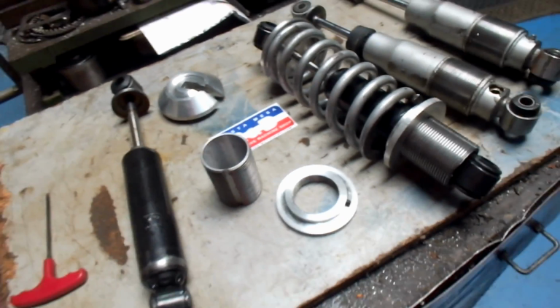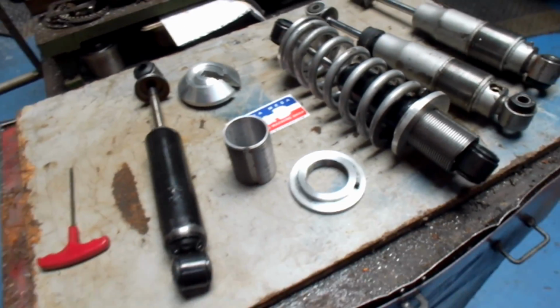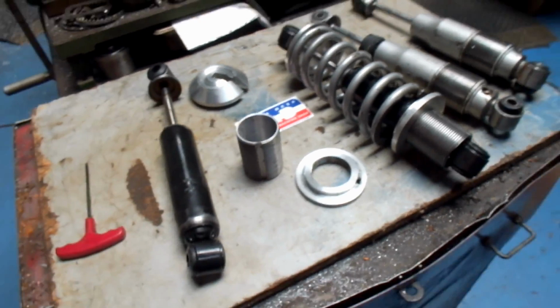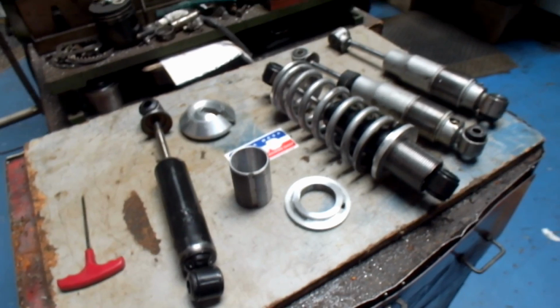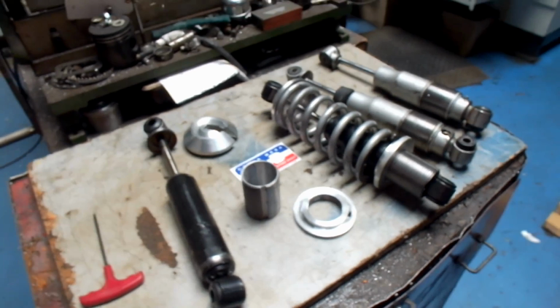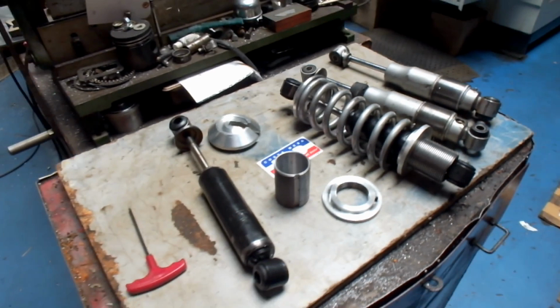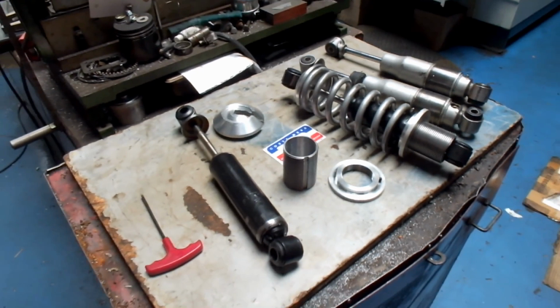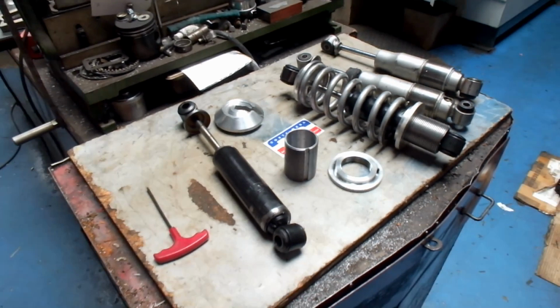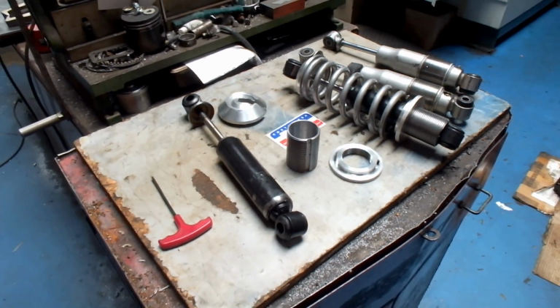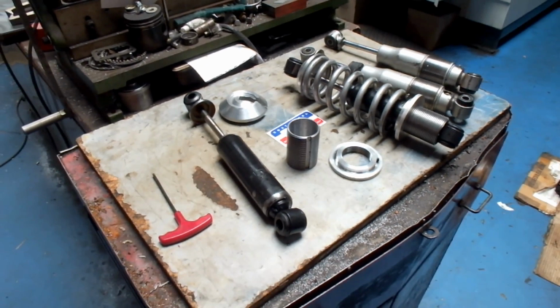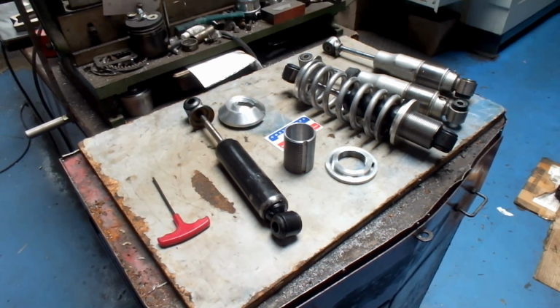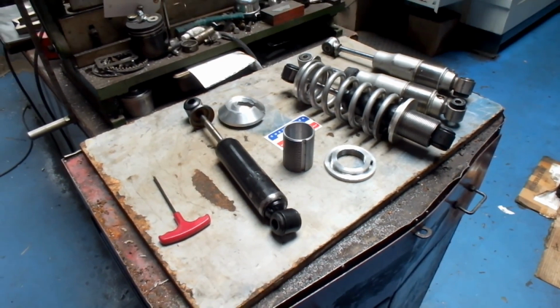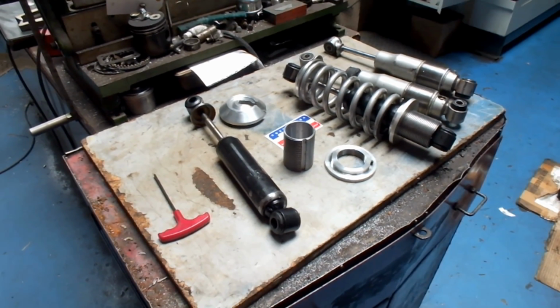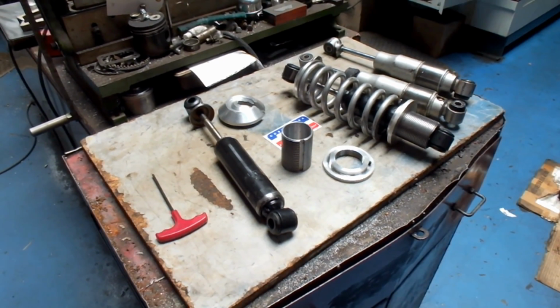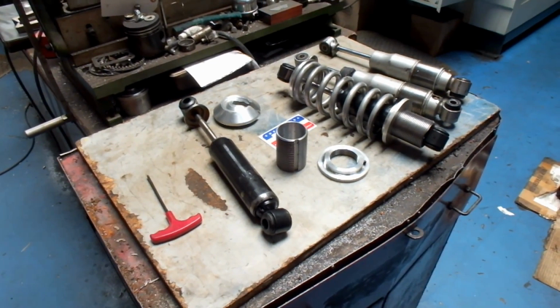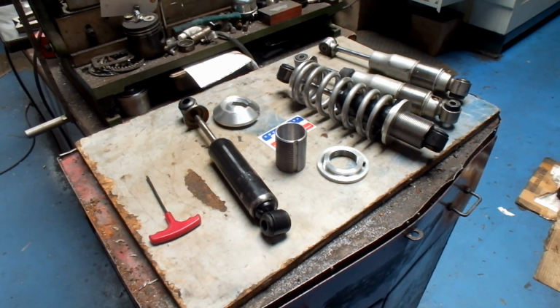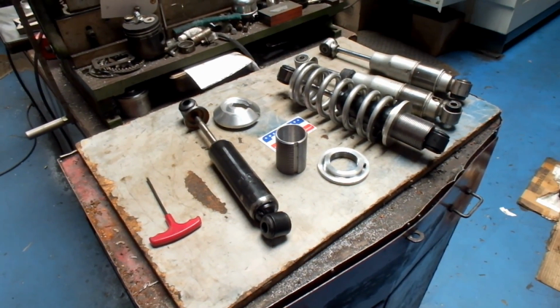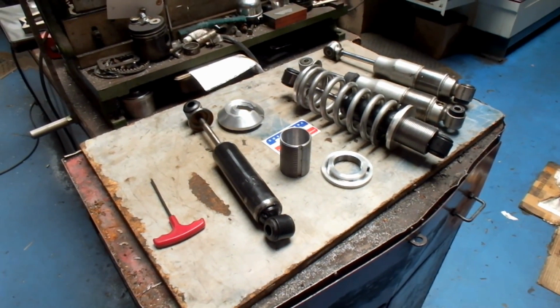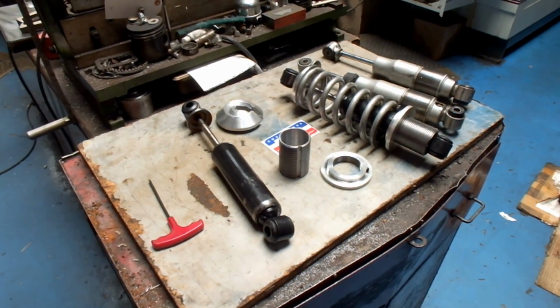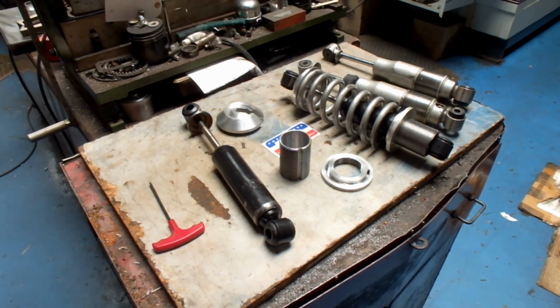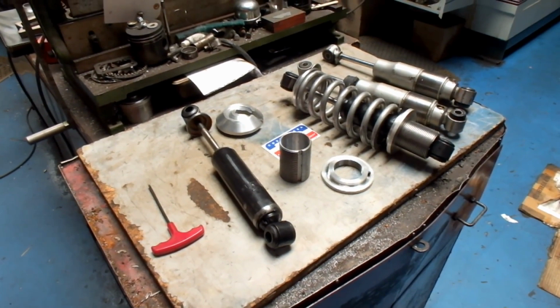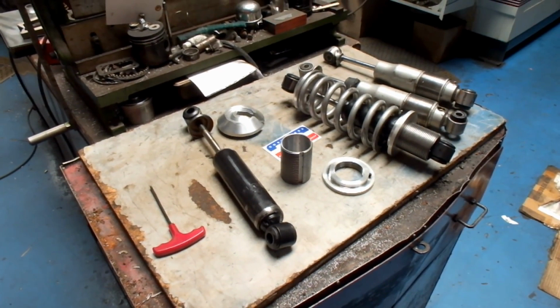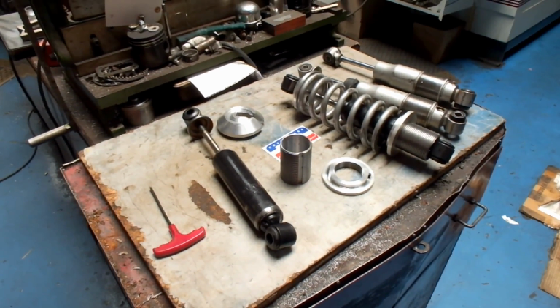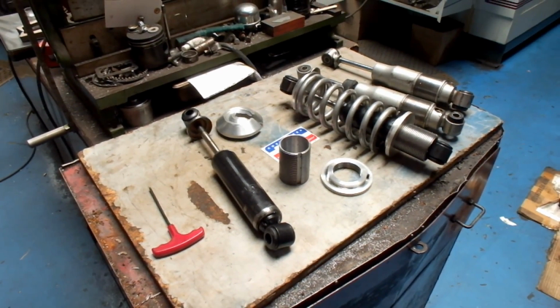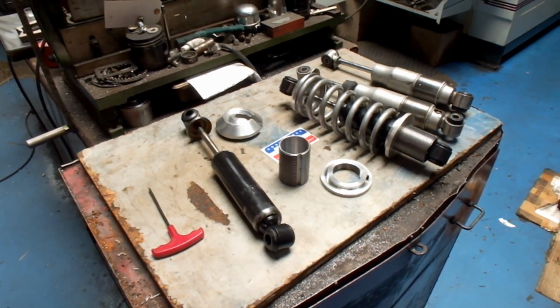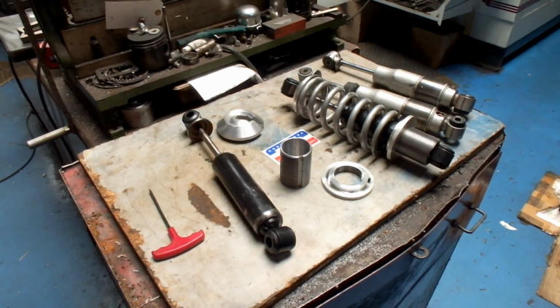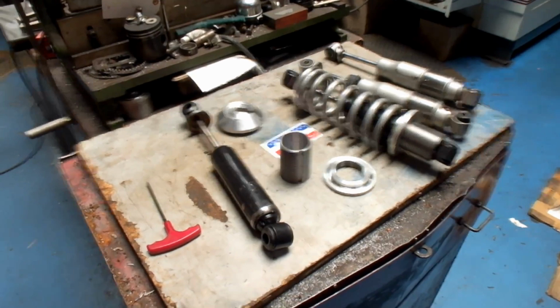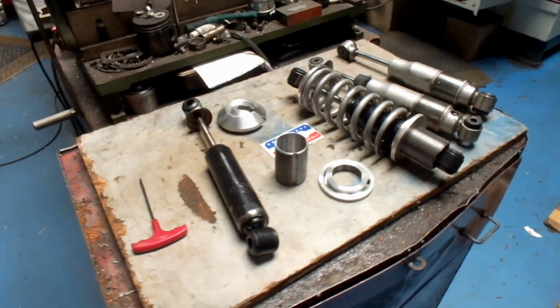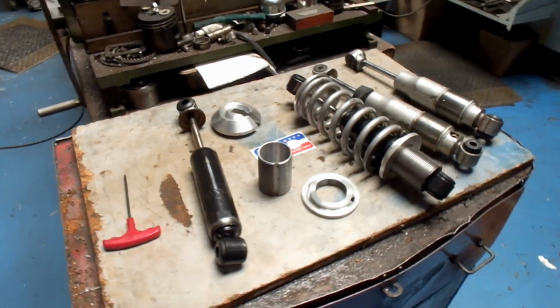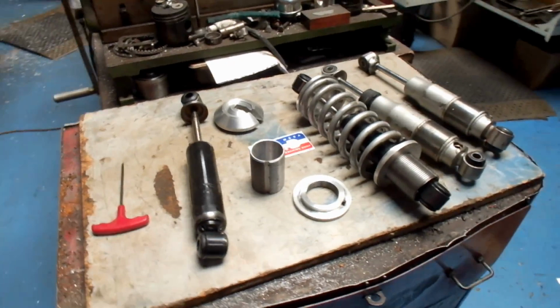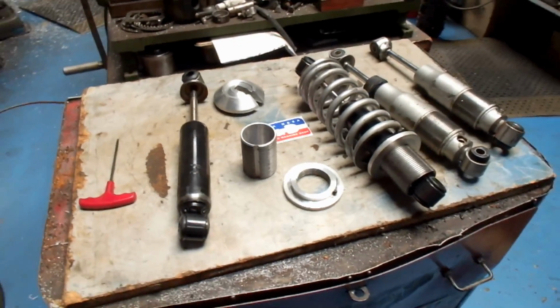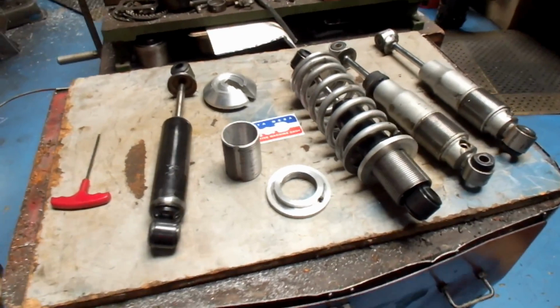Anyway, if you have questions about coilovers or would like to get some made, give me a call here at Custom Mace R&D. We'll see you soon.